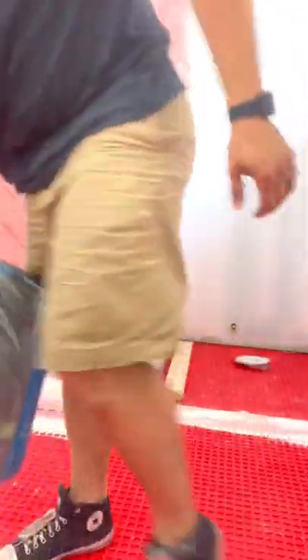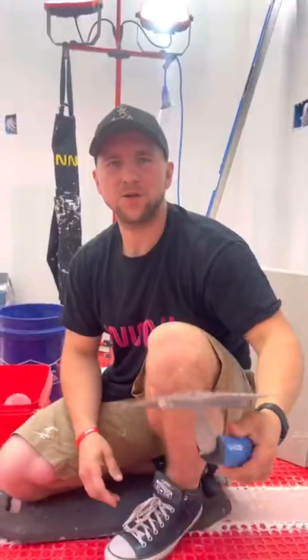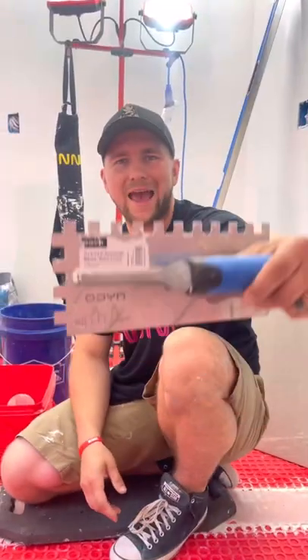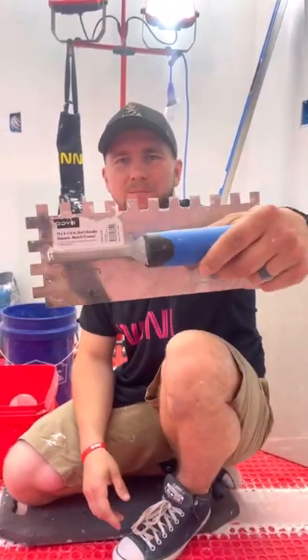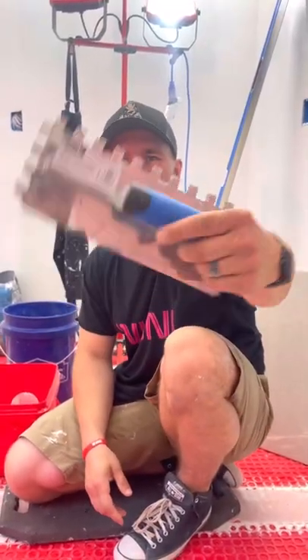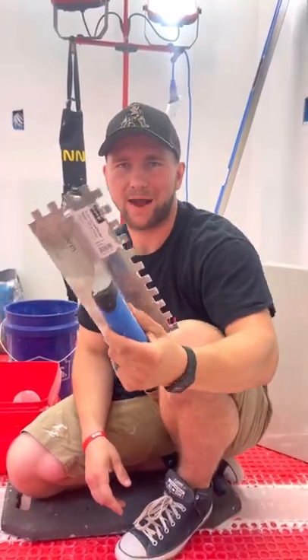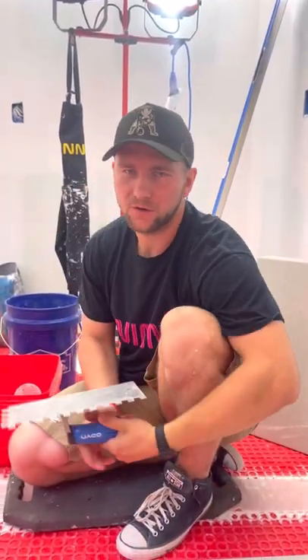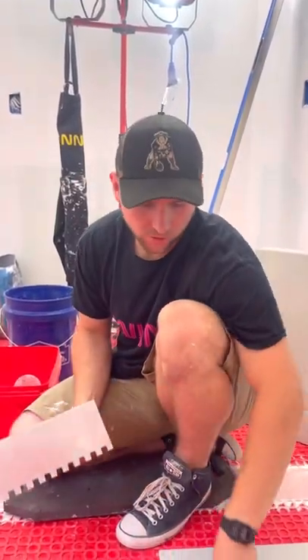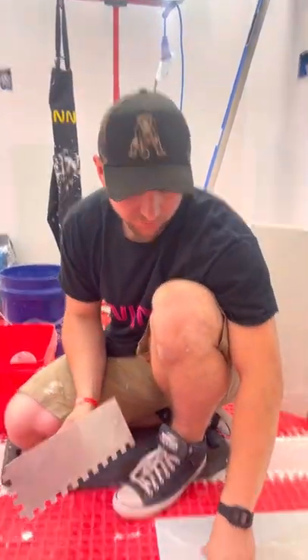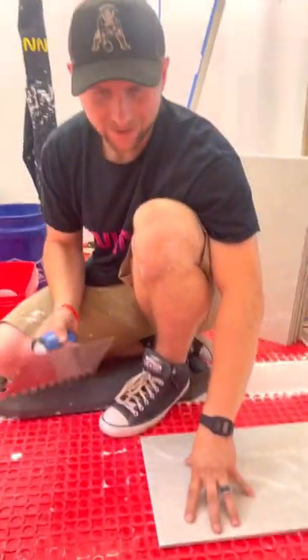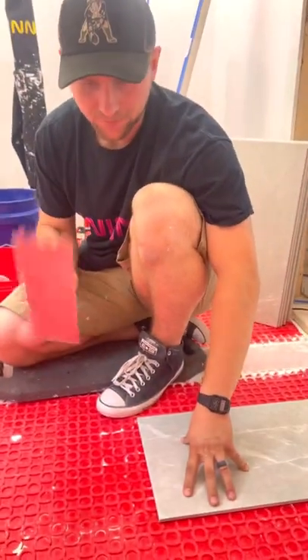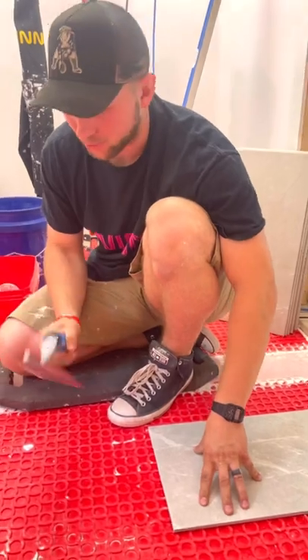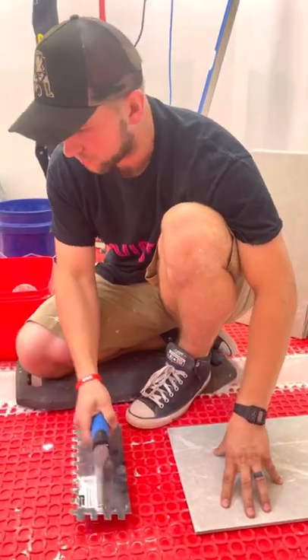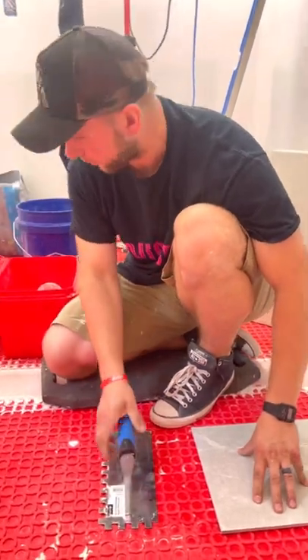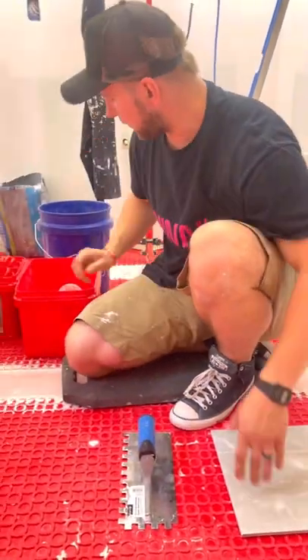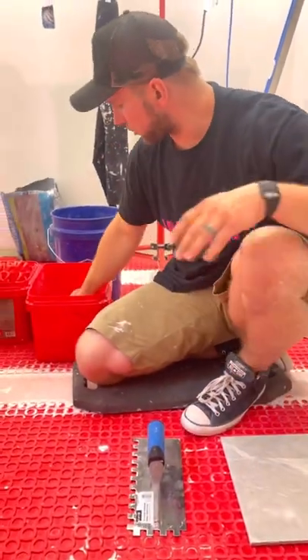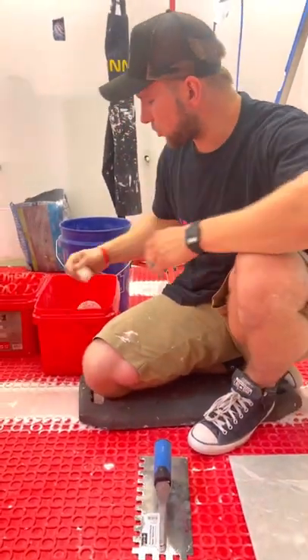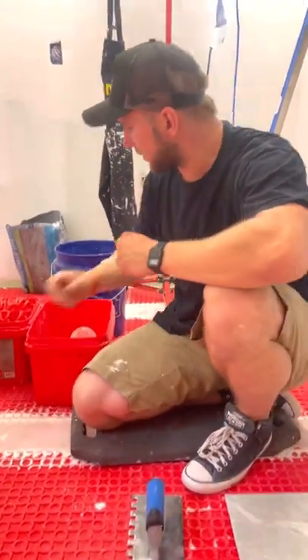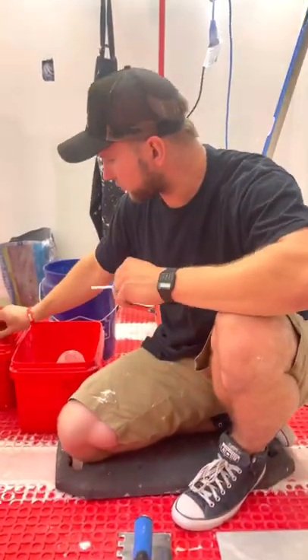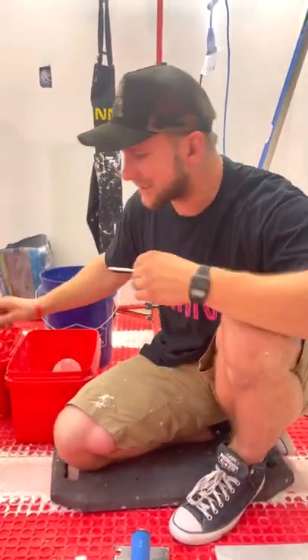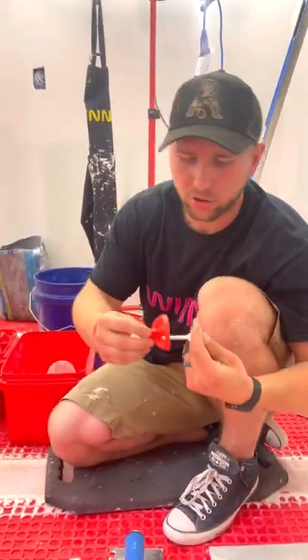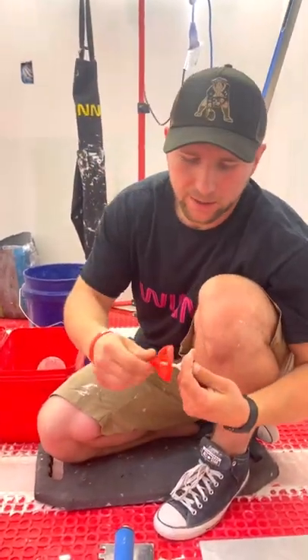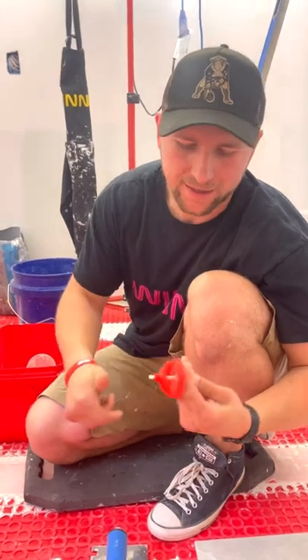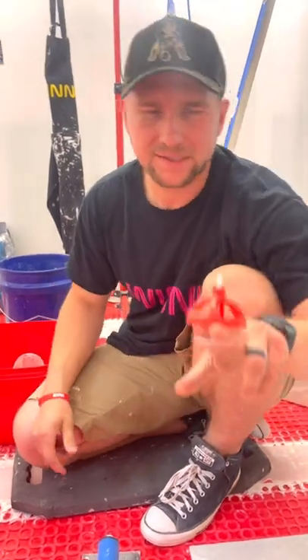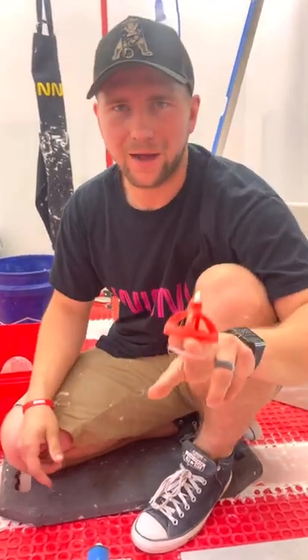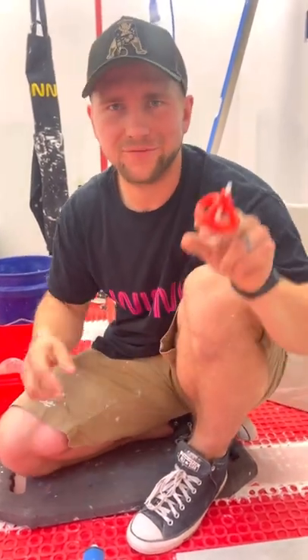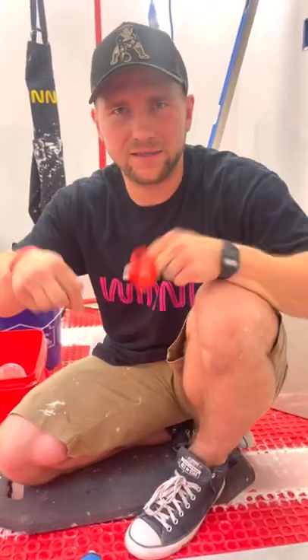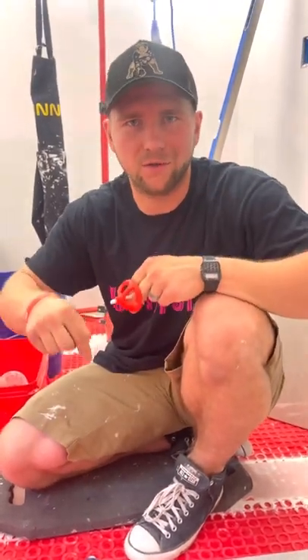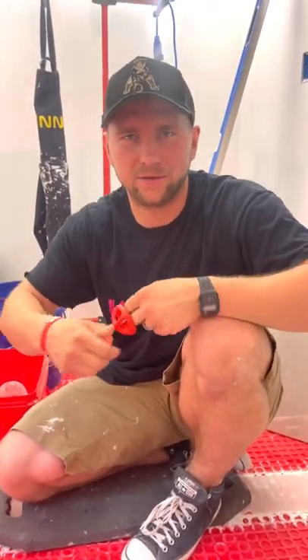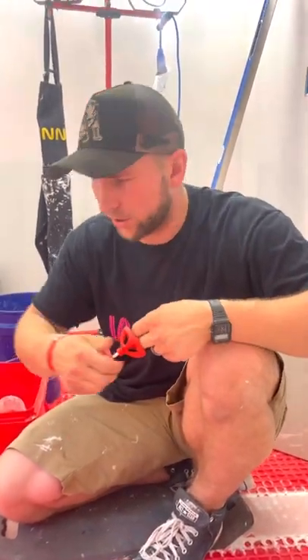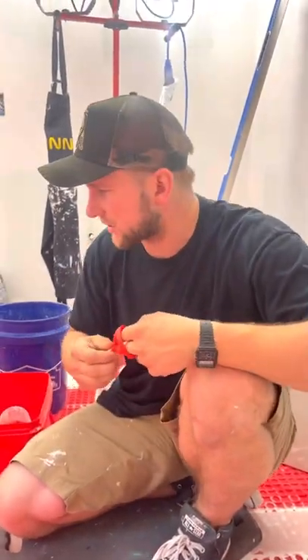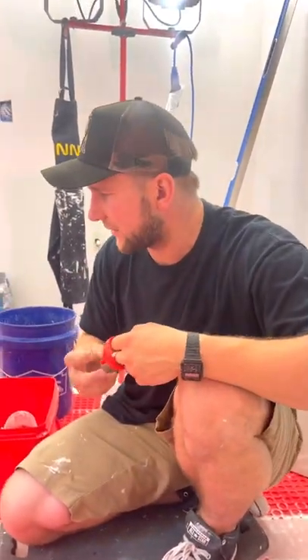I'm going to be using a half-inch by half-inch trowel for a 12x24 tile — that's typically my go-to trowel. I'm also going to be using the Ruby Cyclone tile leveling system. I'll have links to all of that down below so you guys can find it.